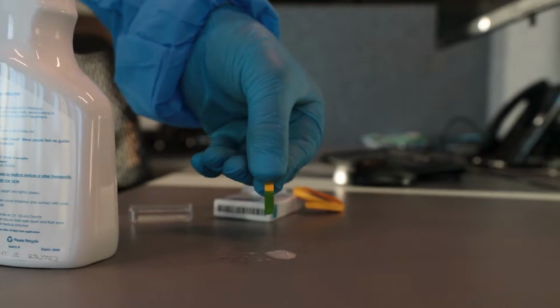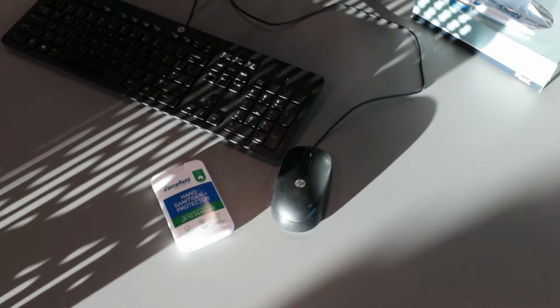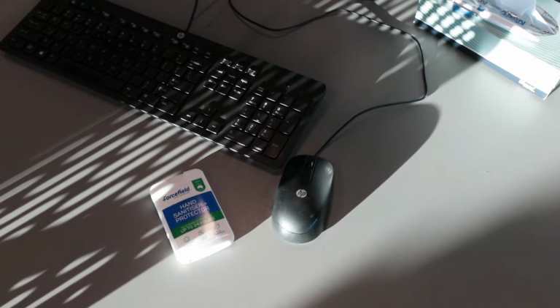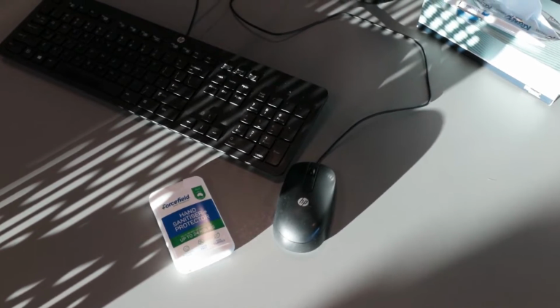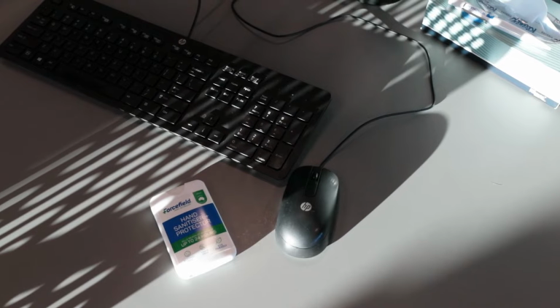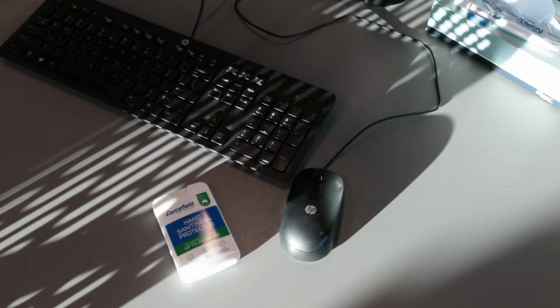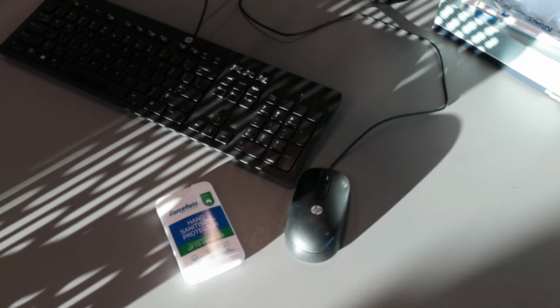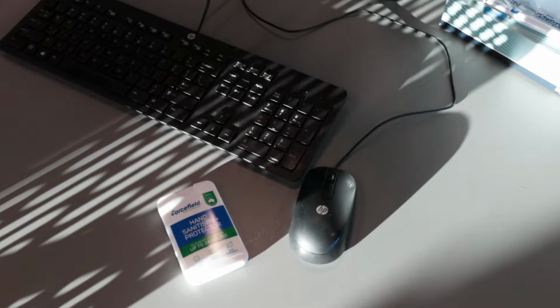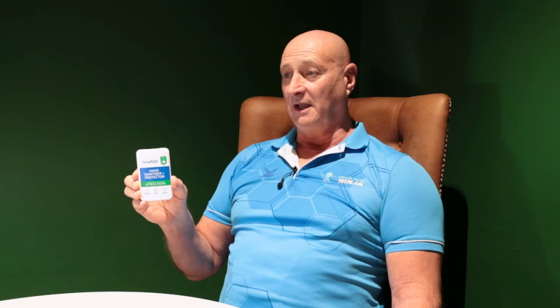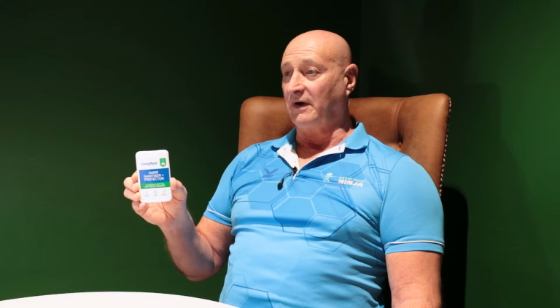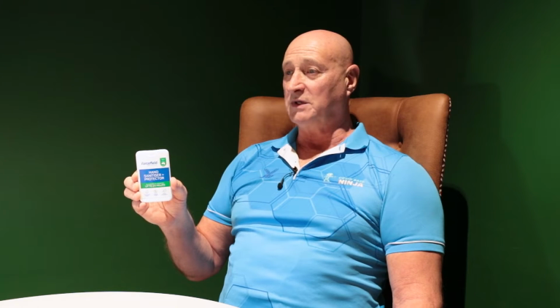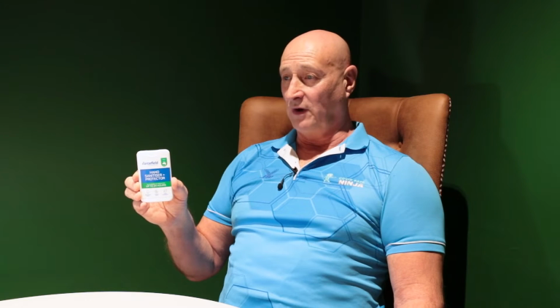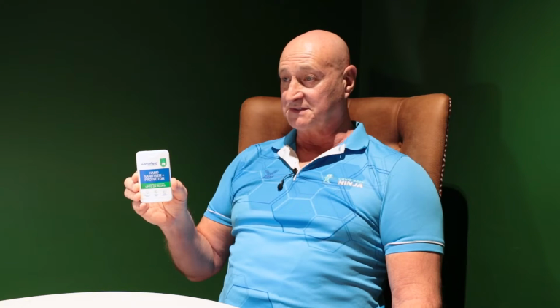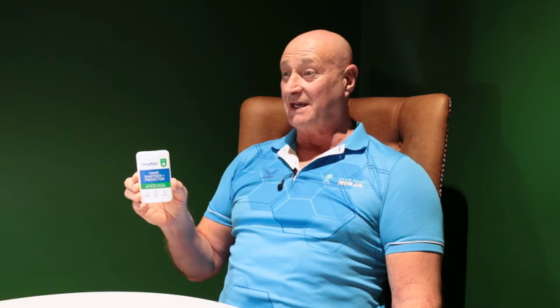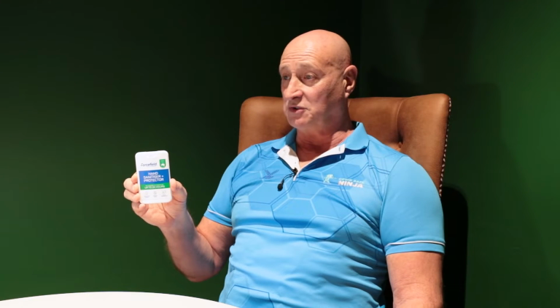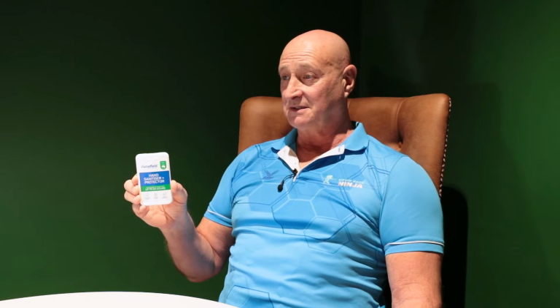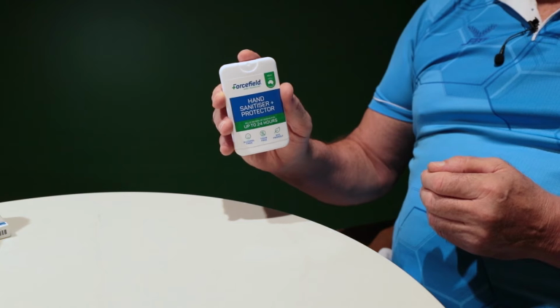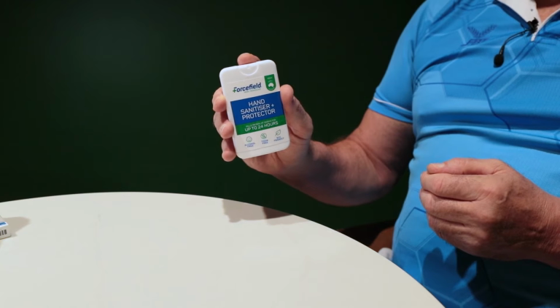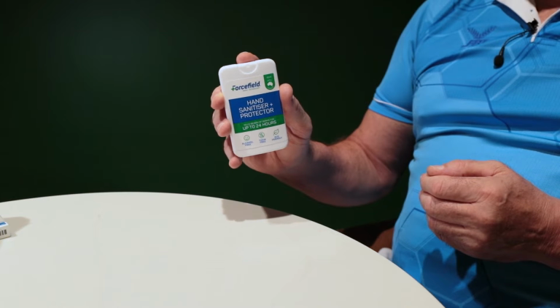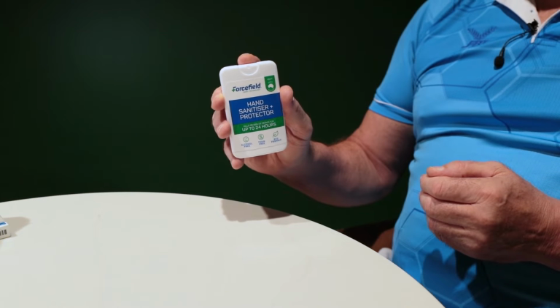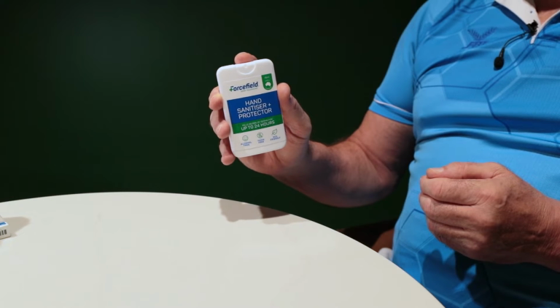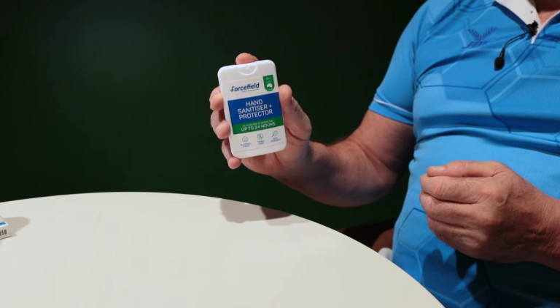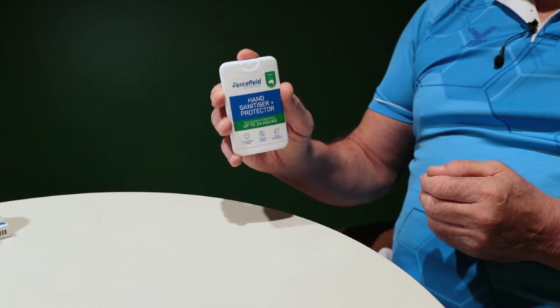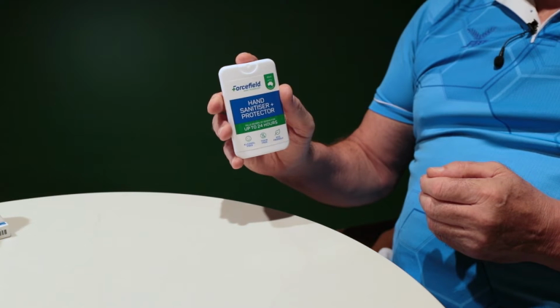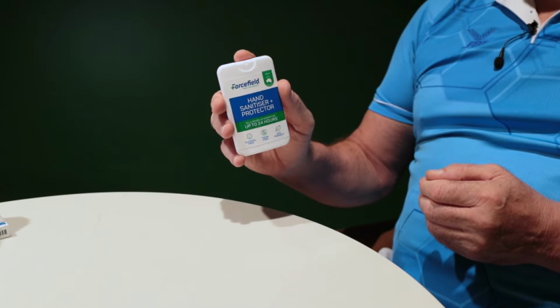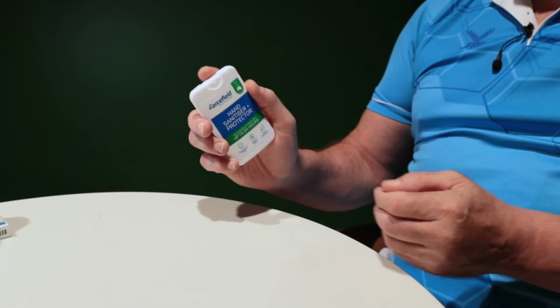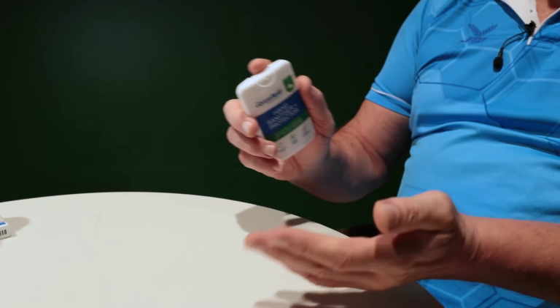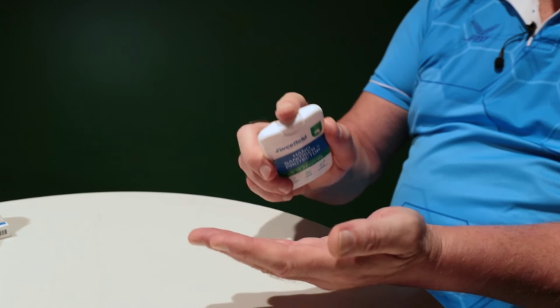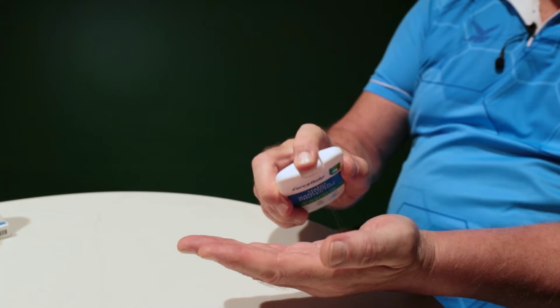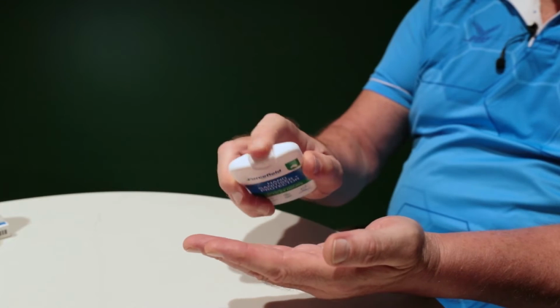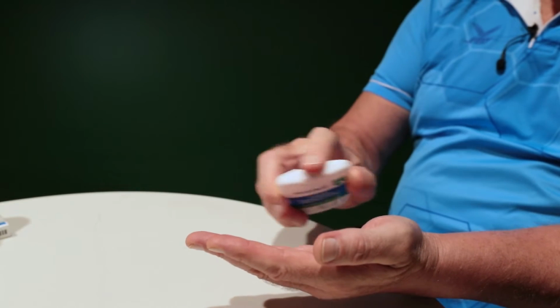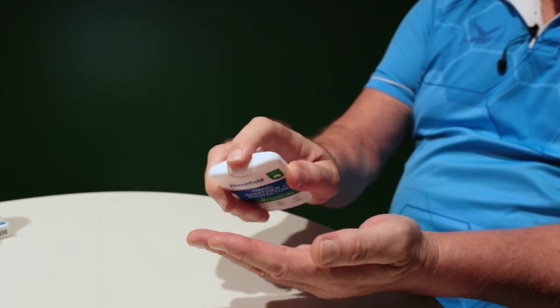The 45ml slimline hand sanitiser is alcohol free and lasts for up to 24 hours or 10 hand washes. For ultimate protection with a hand sanitiser, this is how we recommend to use it — just a few sprays into the palm of the hand and fingers.